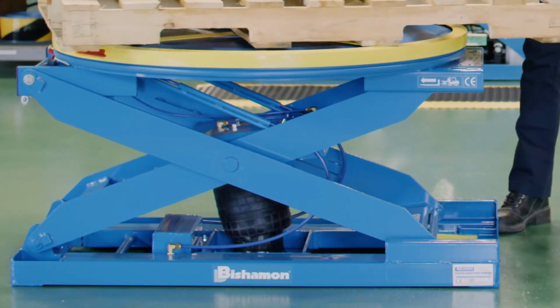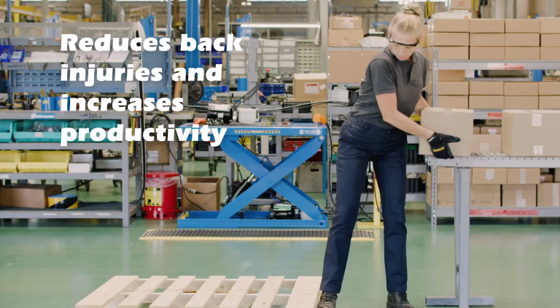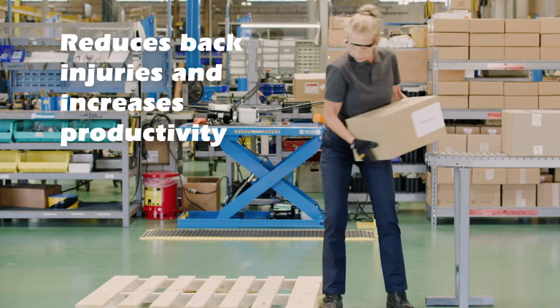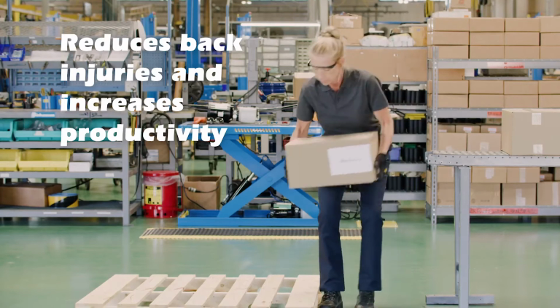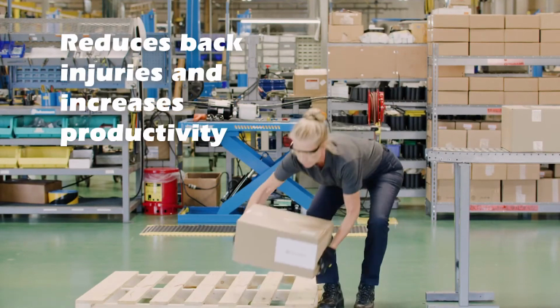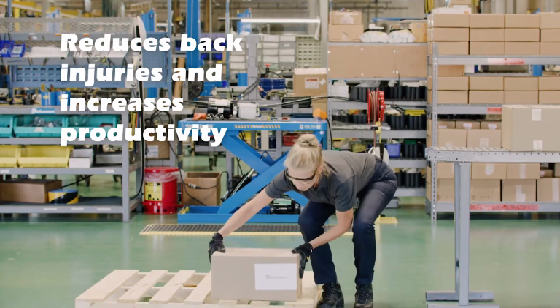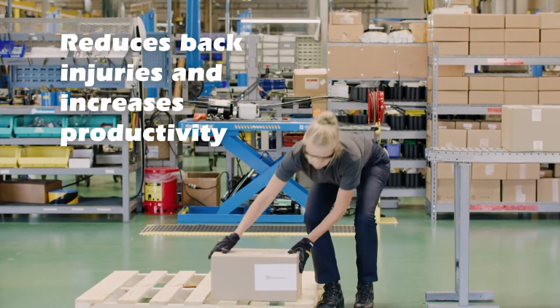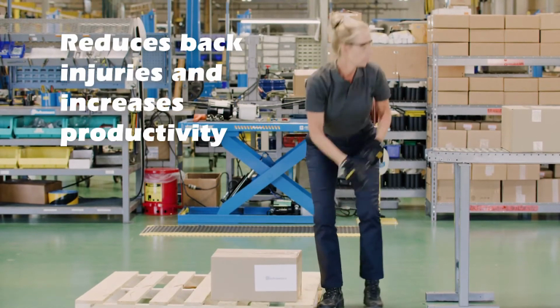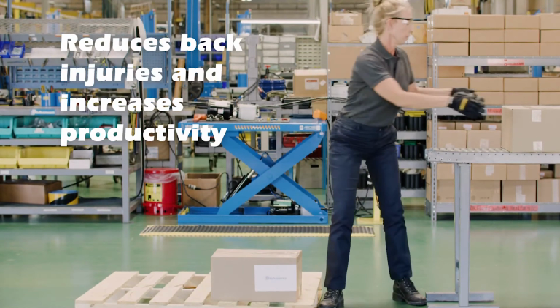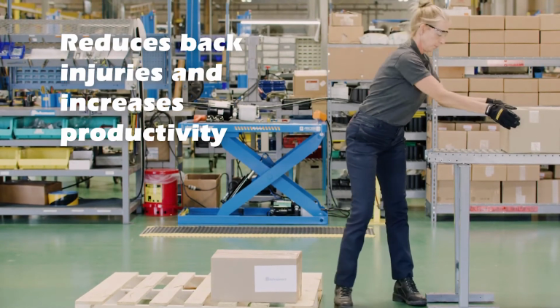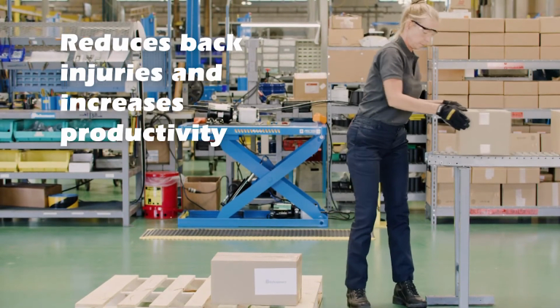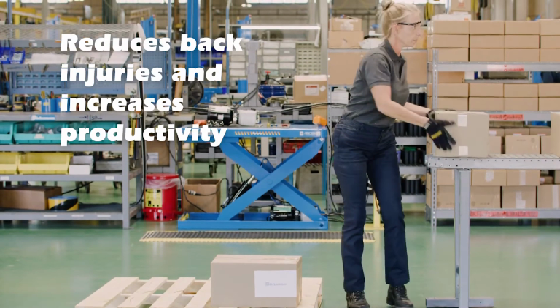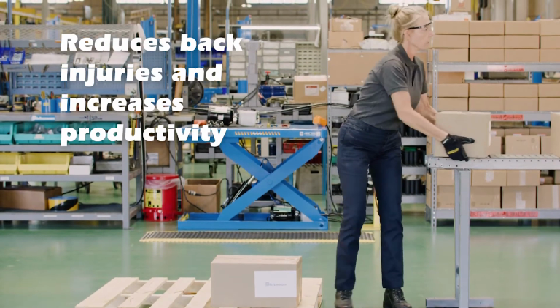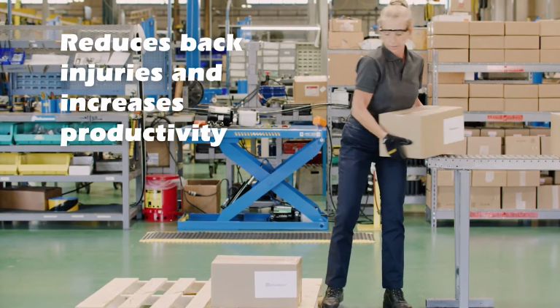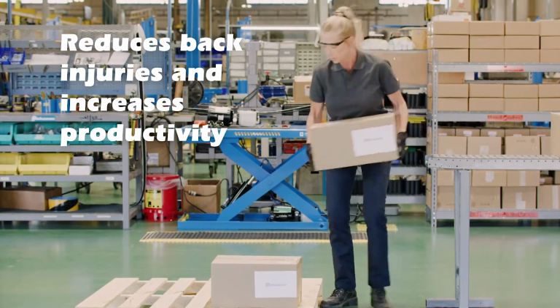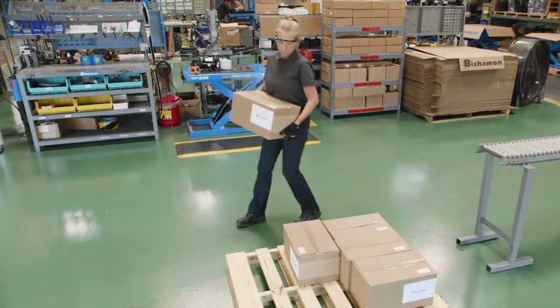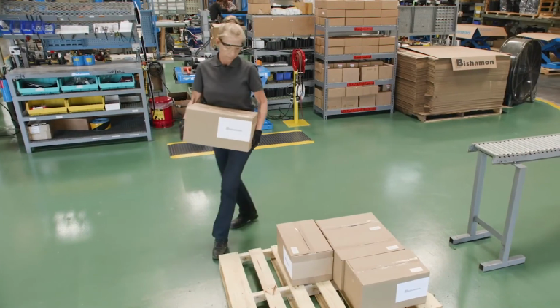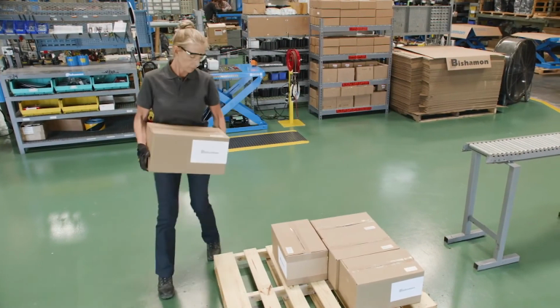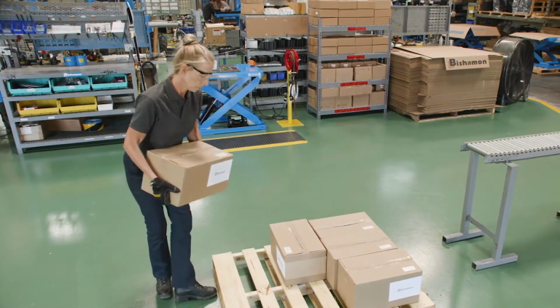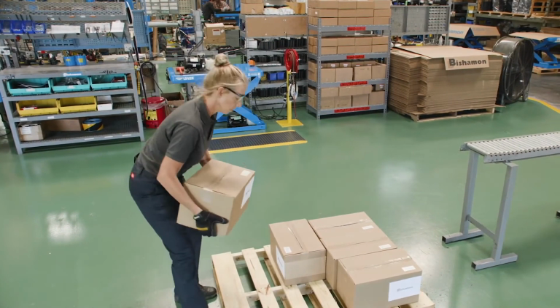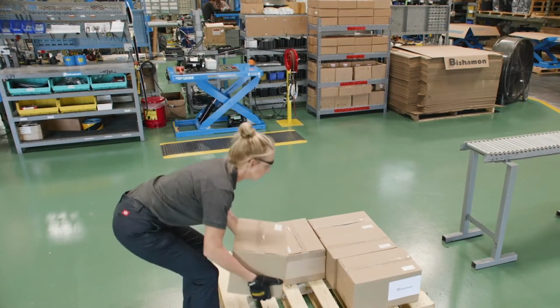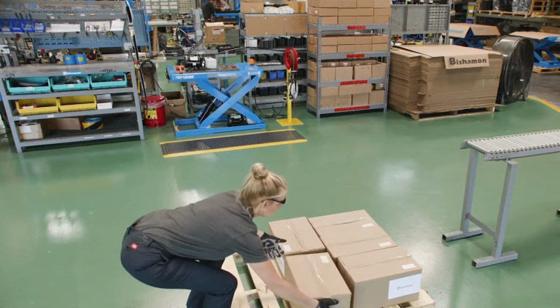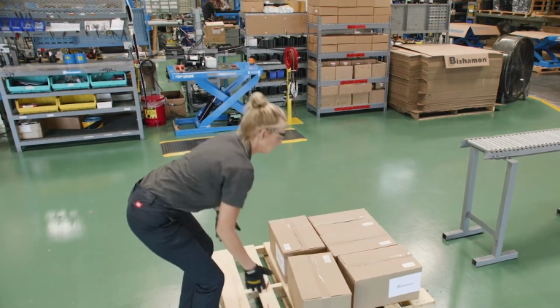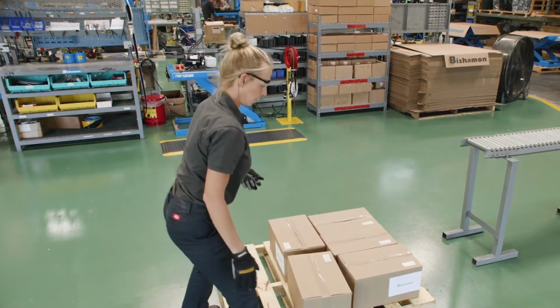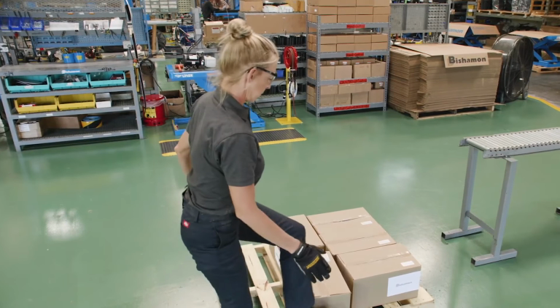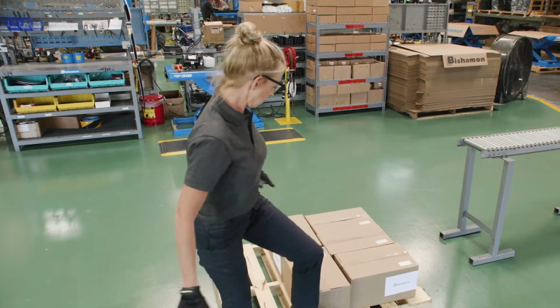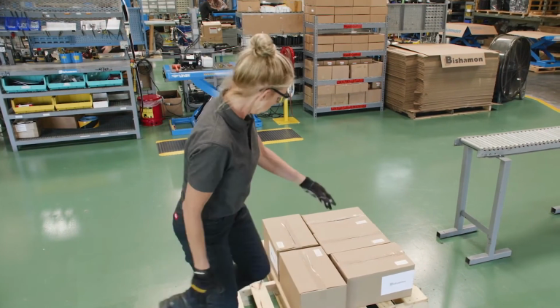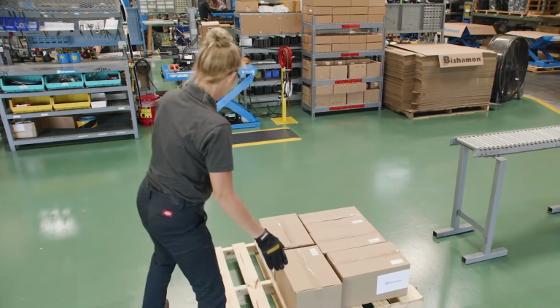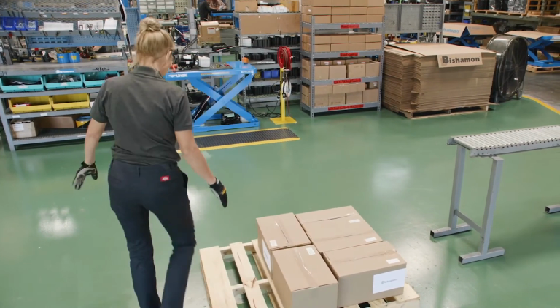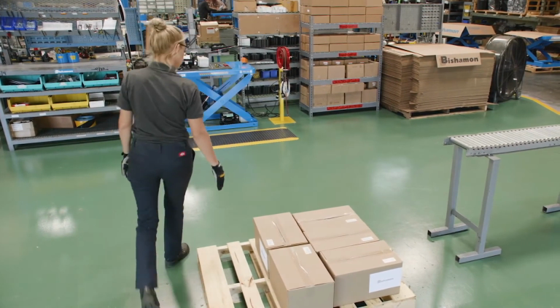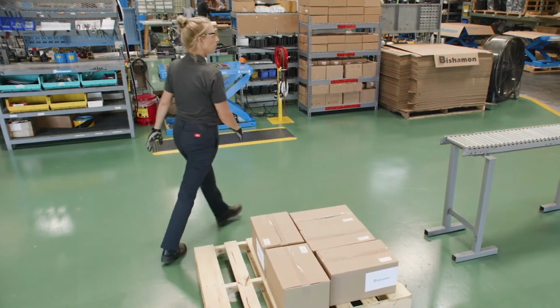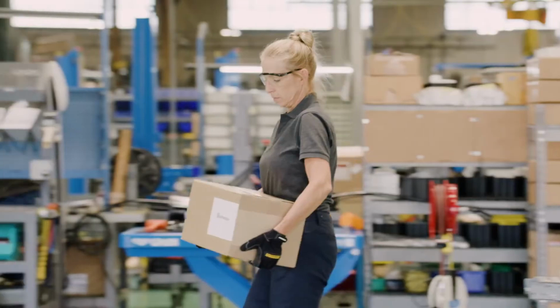In facilities around the world, workers are still manually loading and unloading pallets from floor level. The worker must walk around the pallet multiple times and risk tripping or falling. Since the pallet height and position are fixed, the worker must walk,